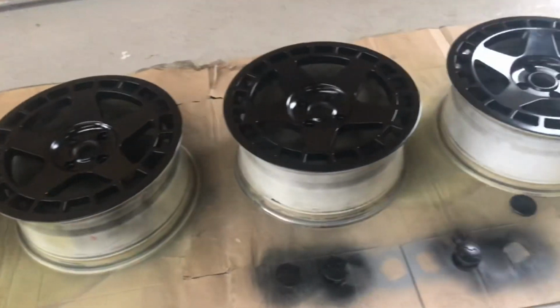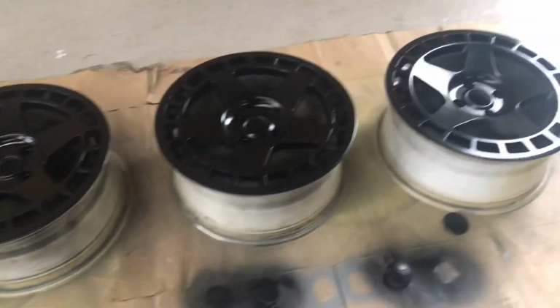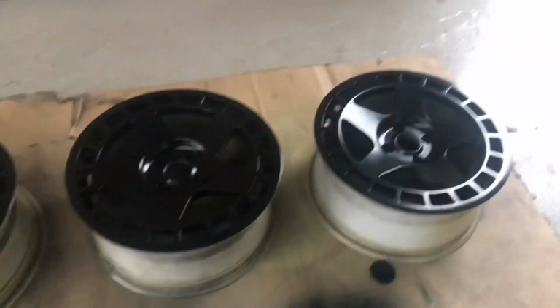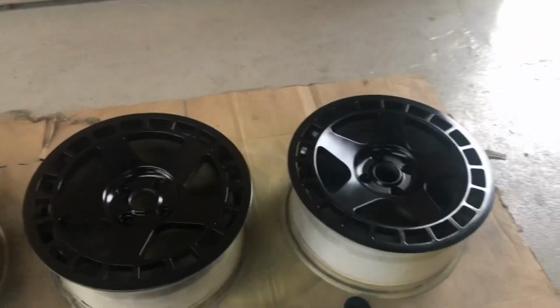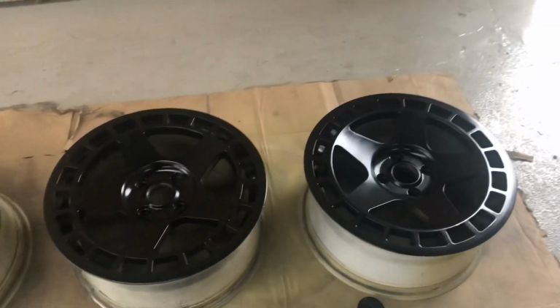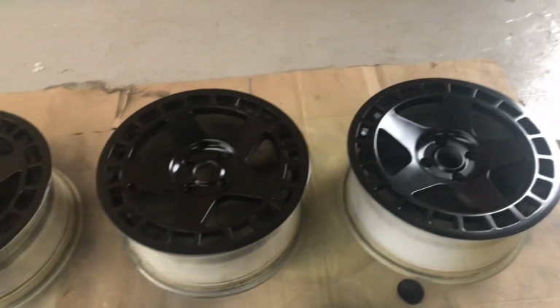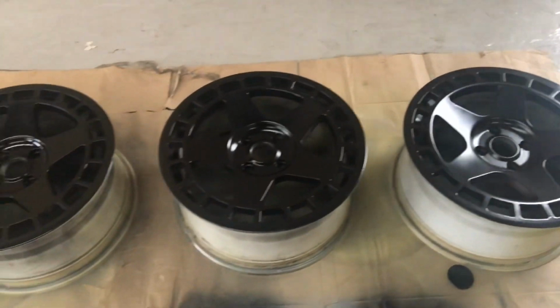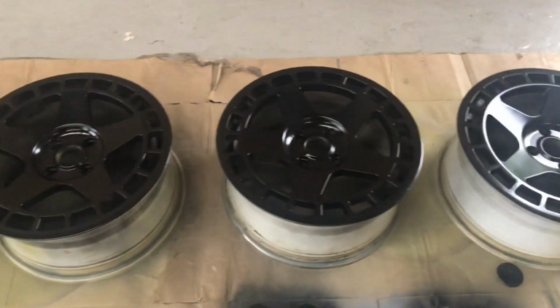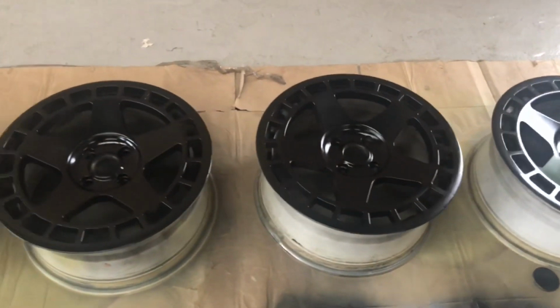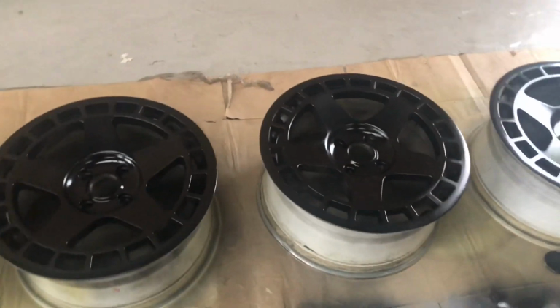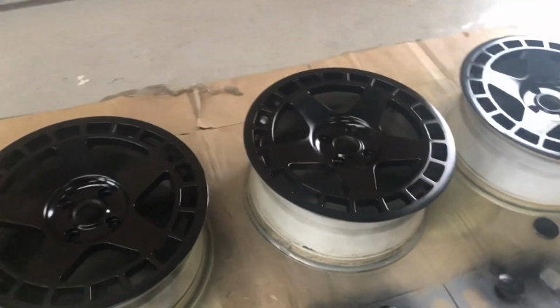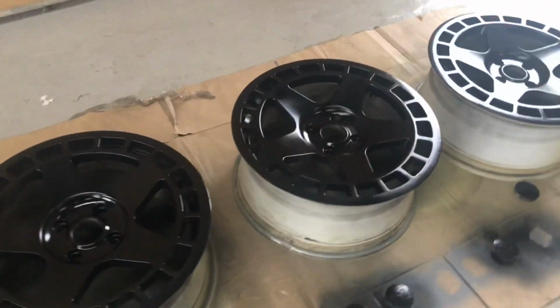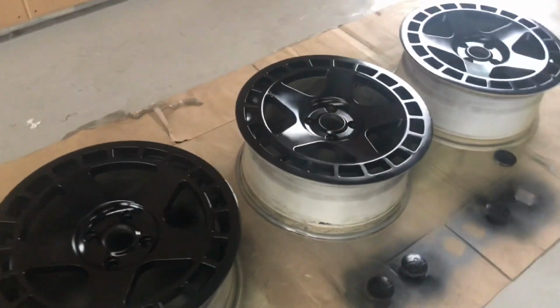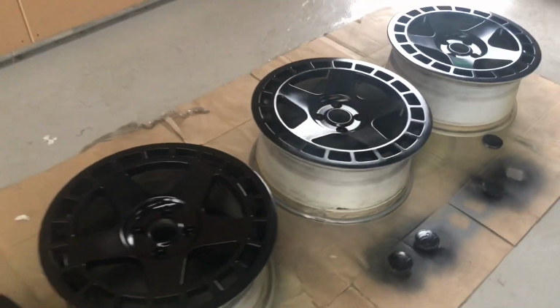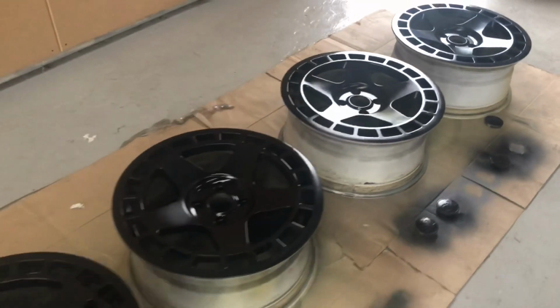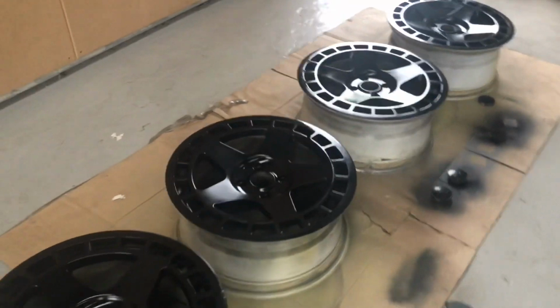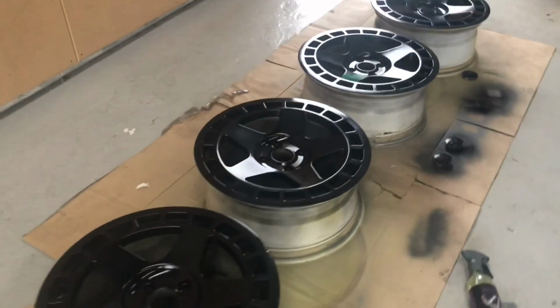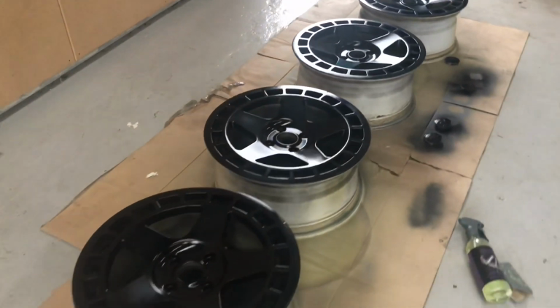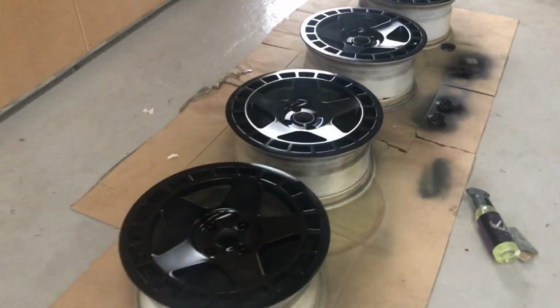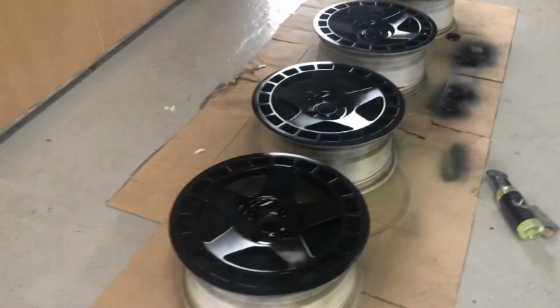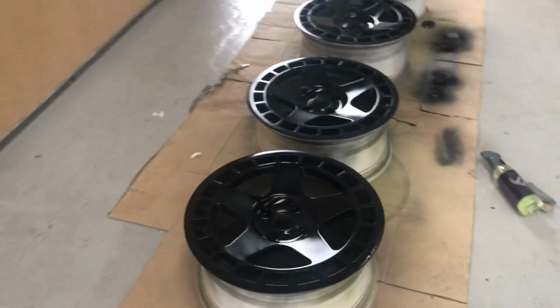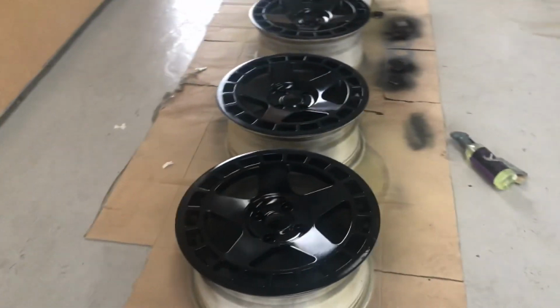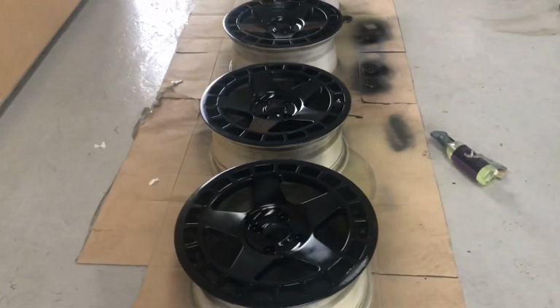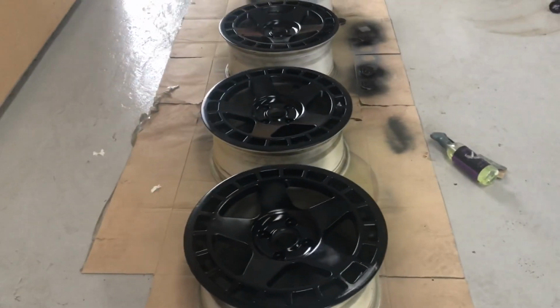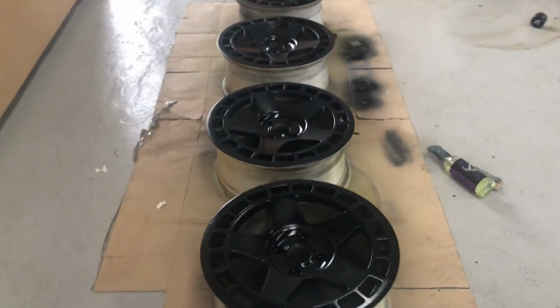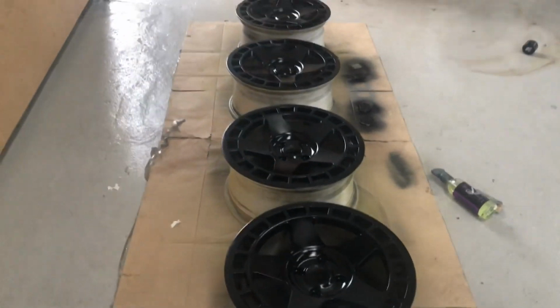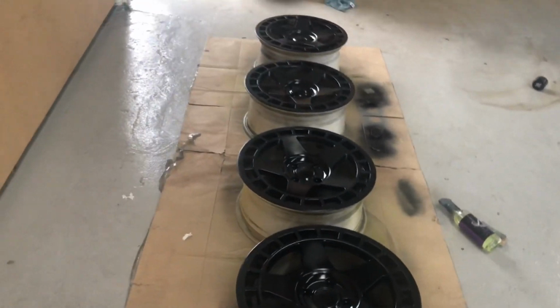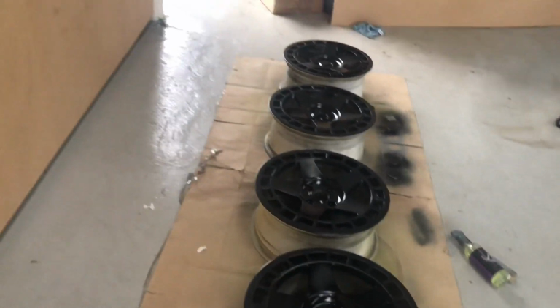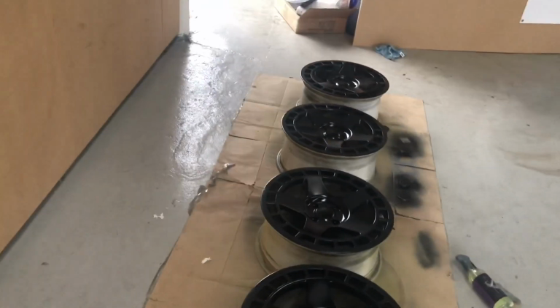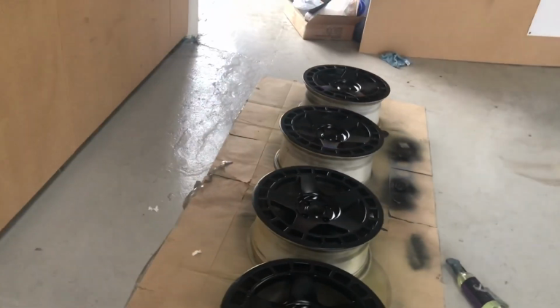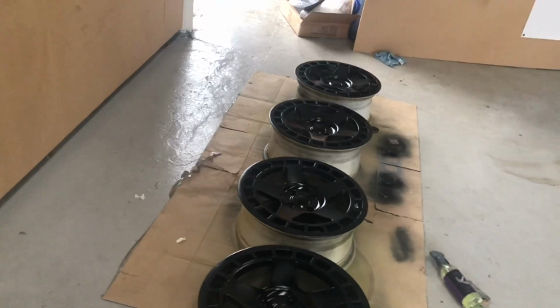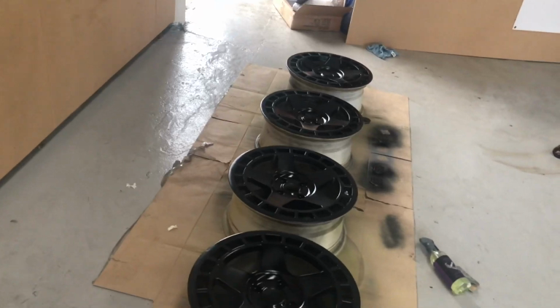Look alright, don't they? Love it. It's going to get way better when it has the clear coat on there, obviously. All shiny. They're quite glossy as they are.